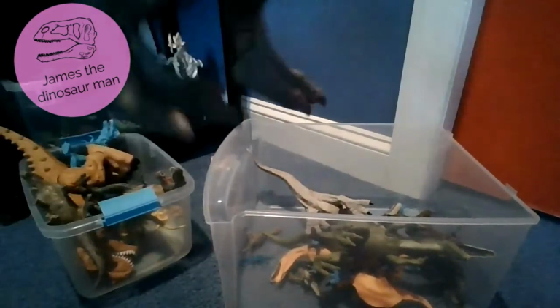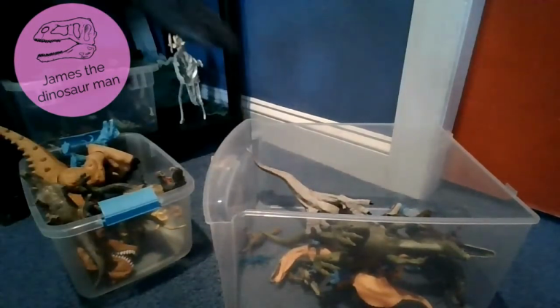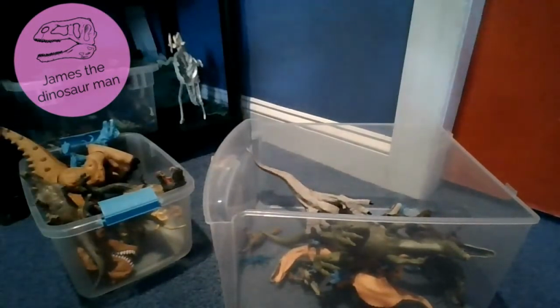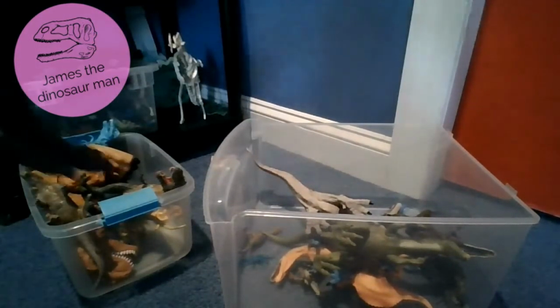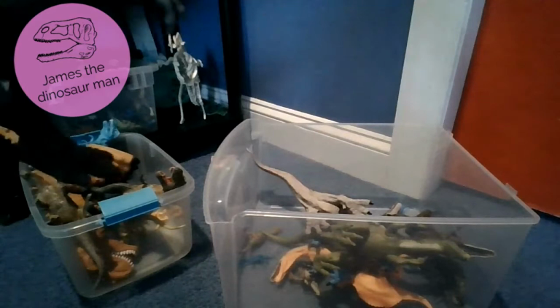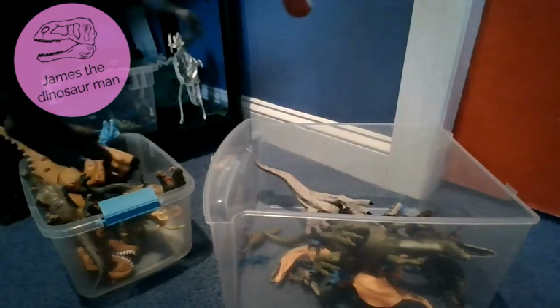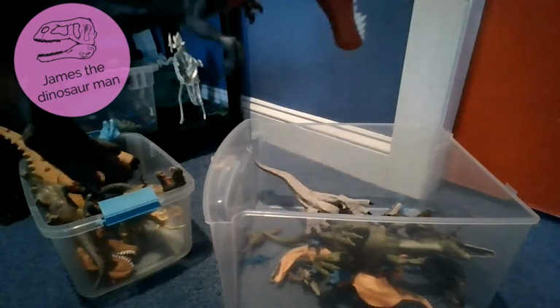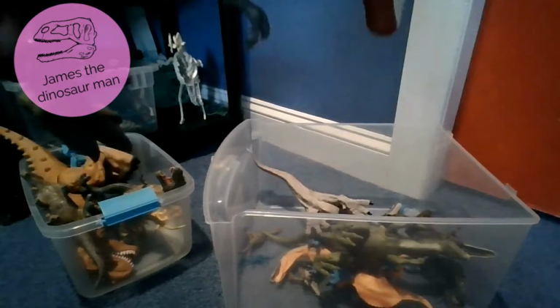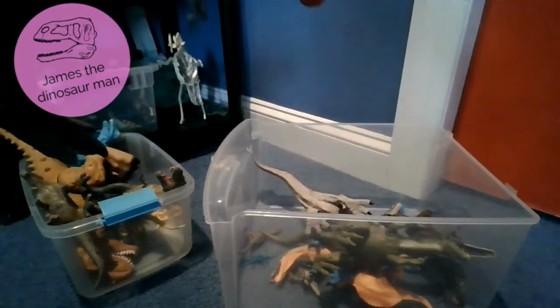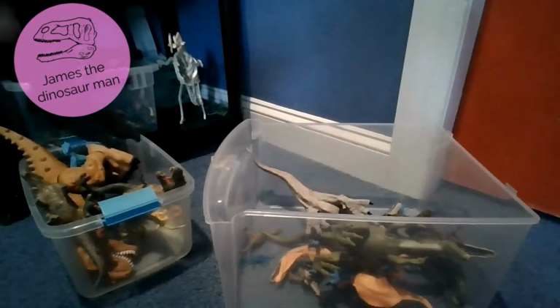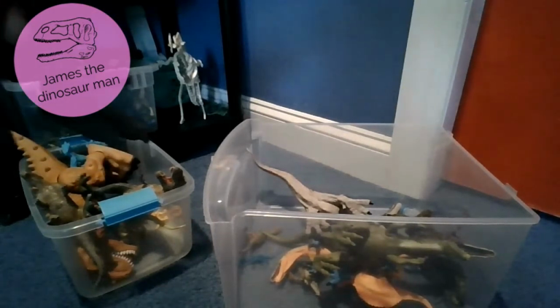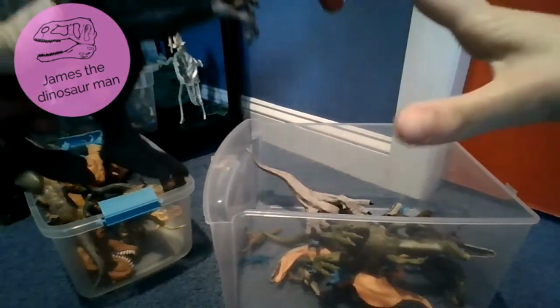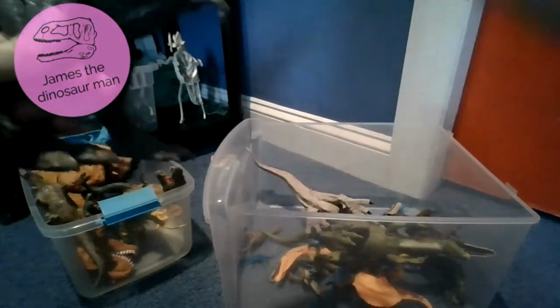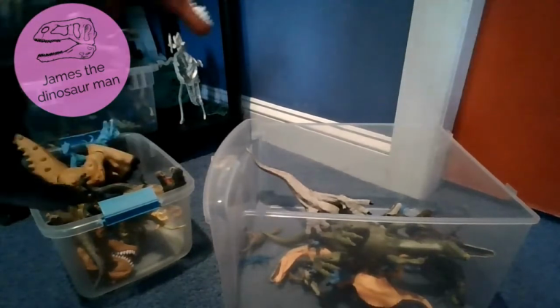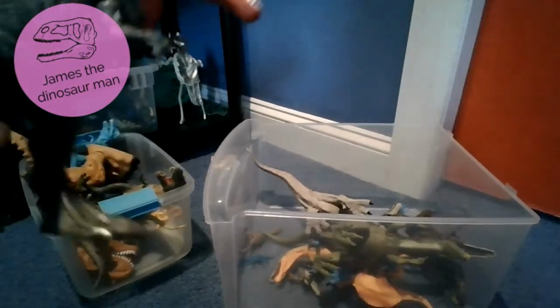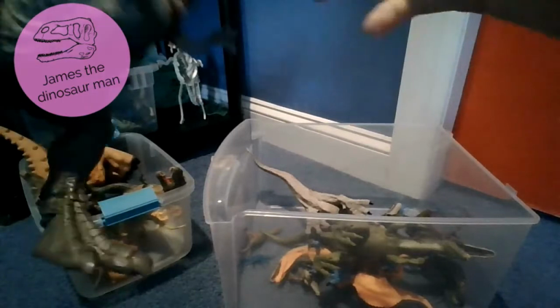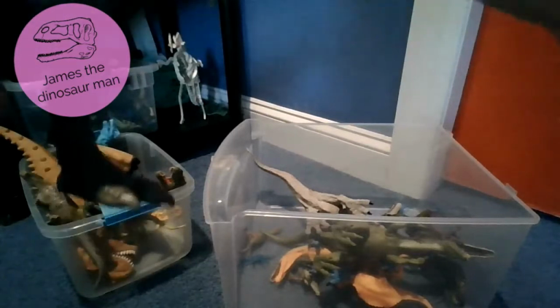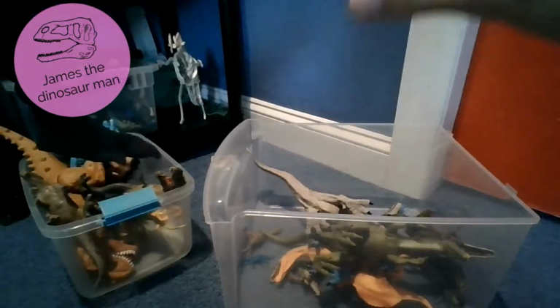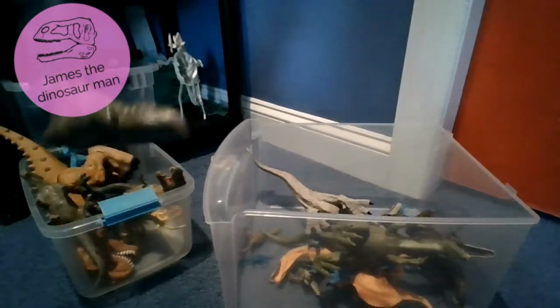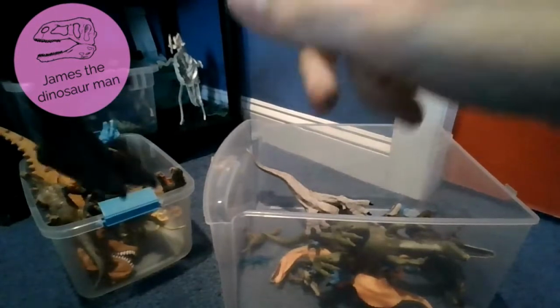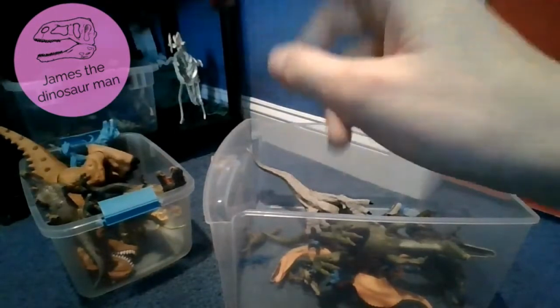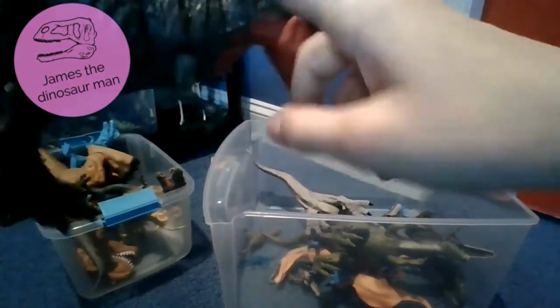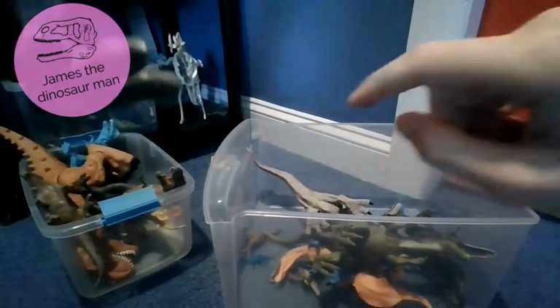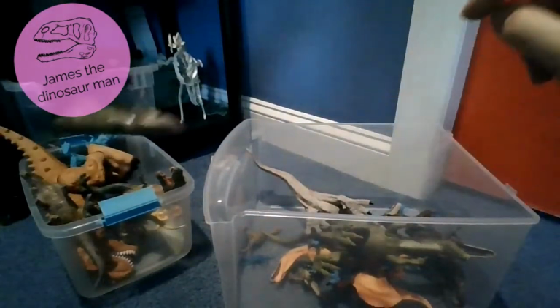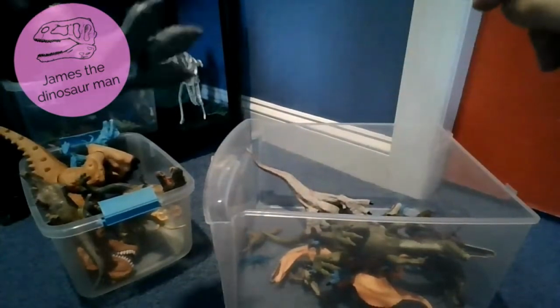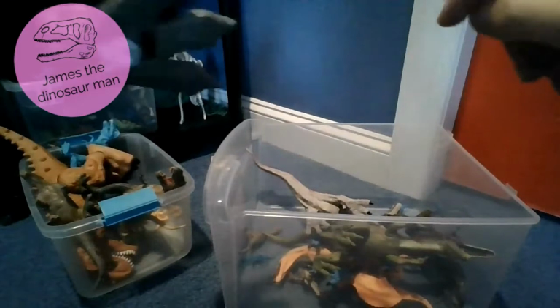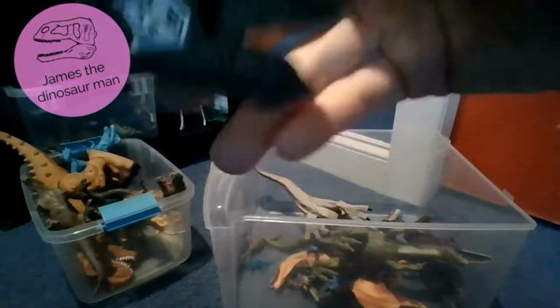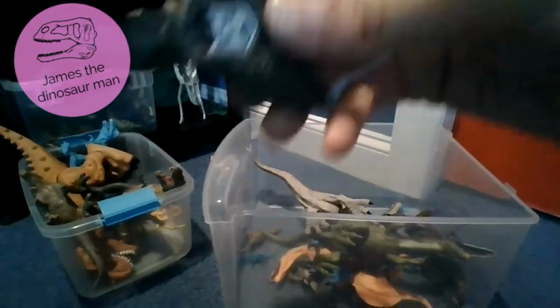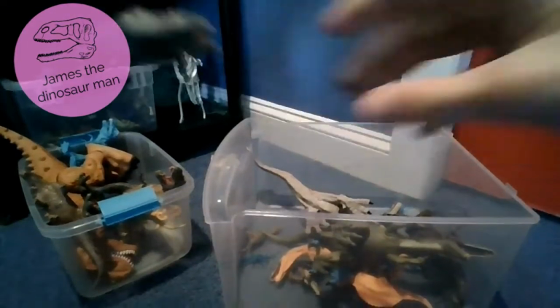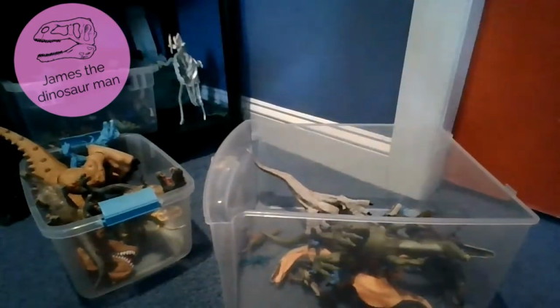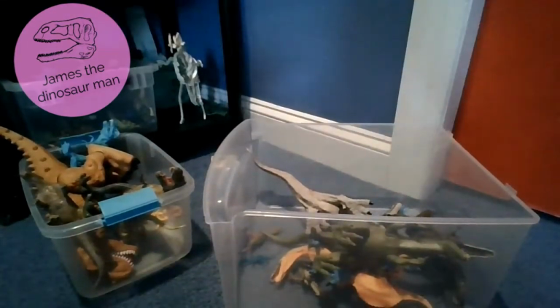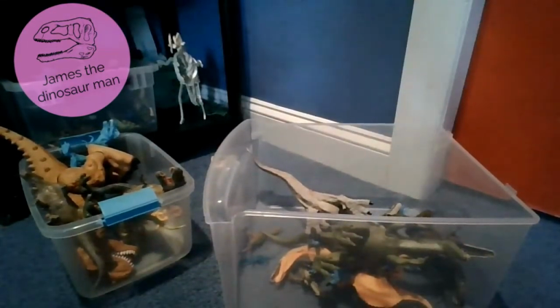Just a Jurassic World toy here. Tarbosaurus are actually very cool dinosaurs. They have the big spikes - very very cool. You can scan it, but it actually ripped a little bit. I don't know how.